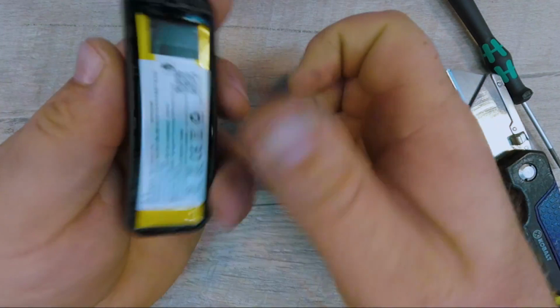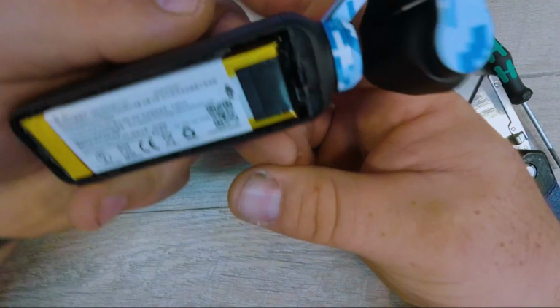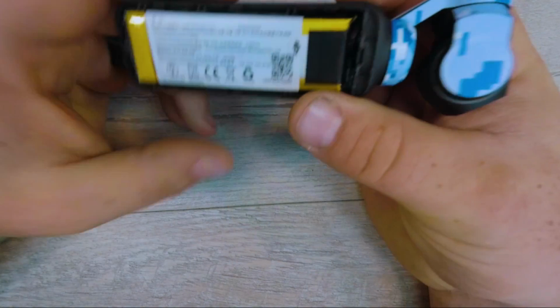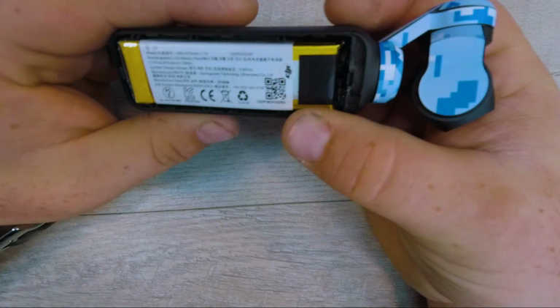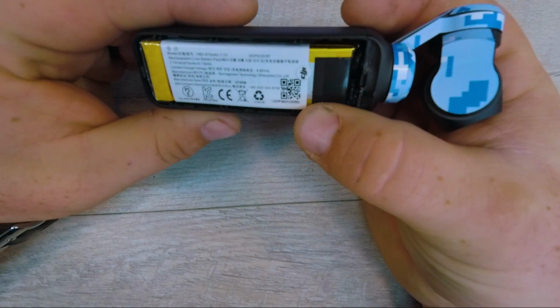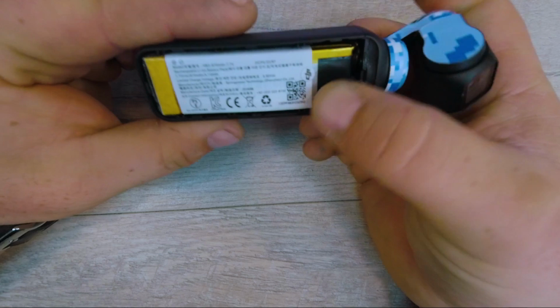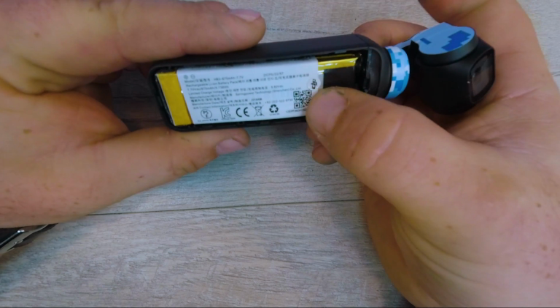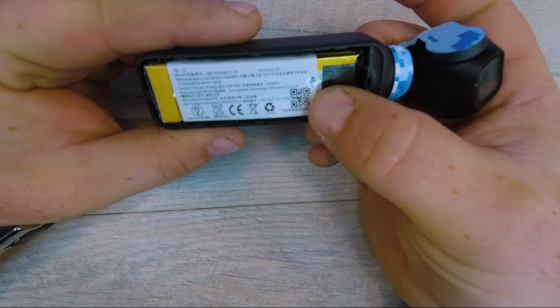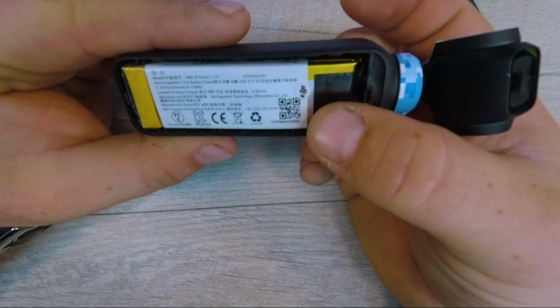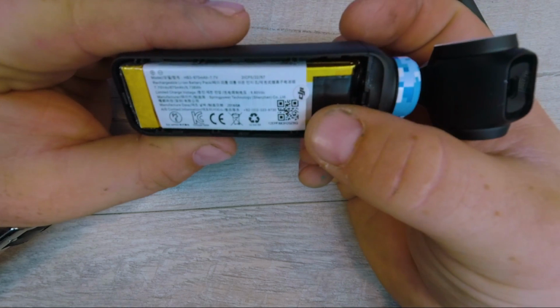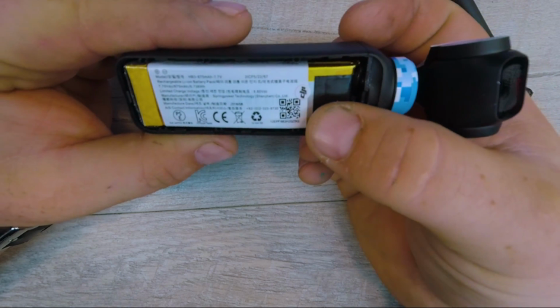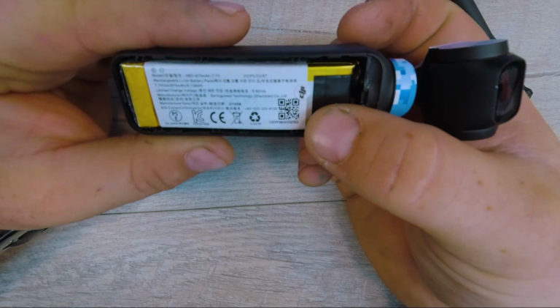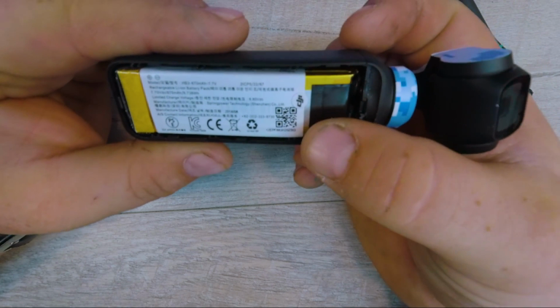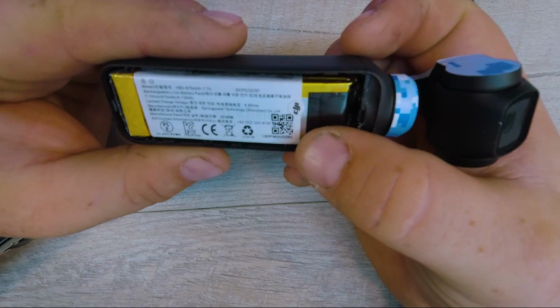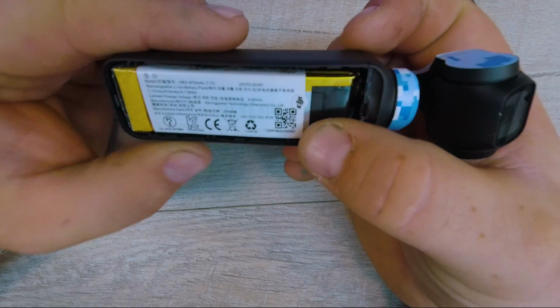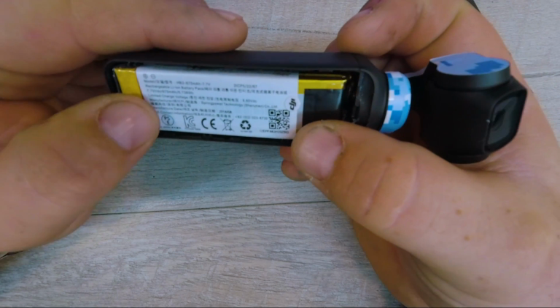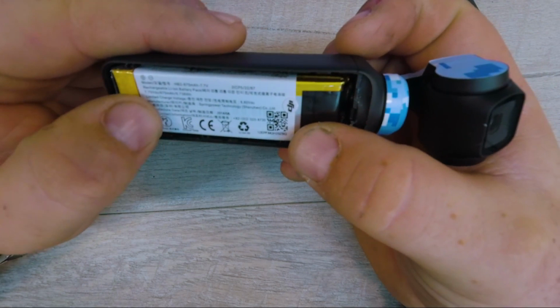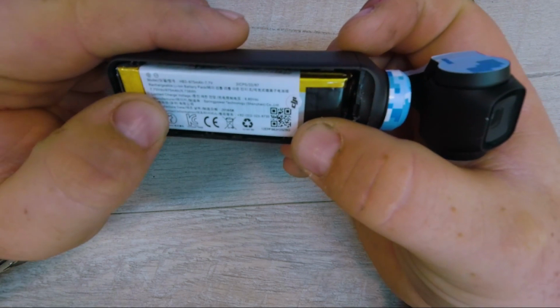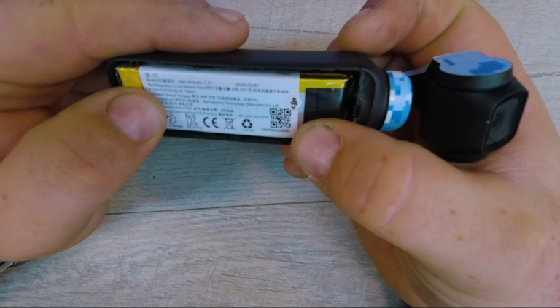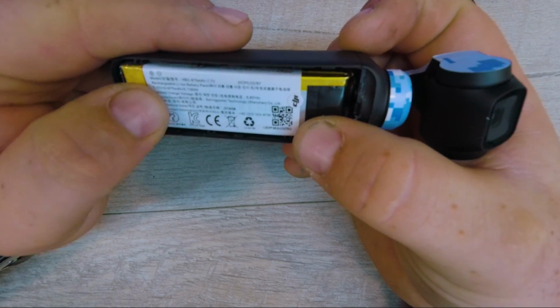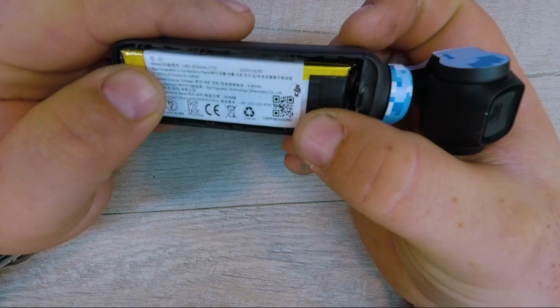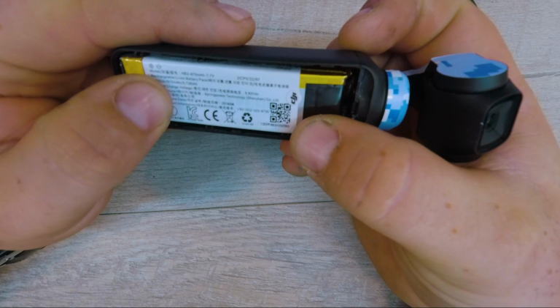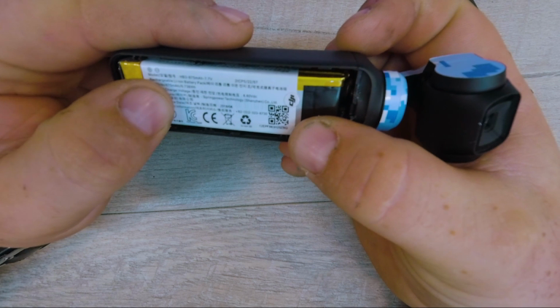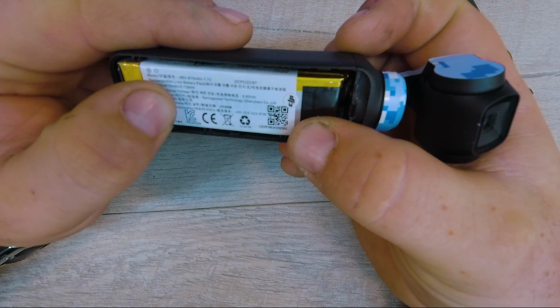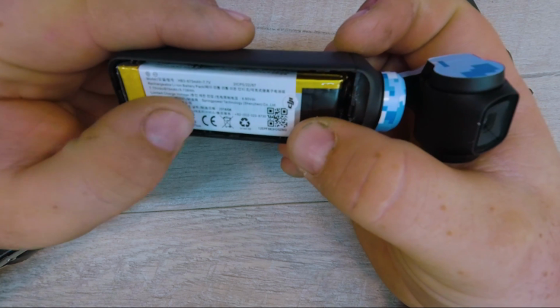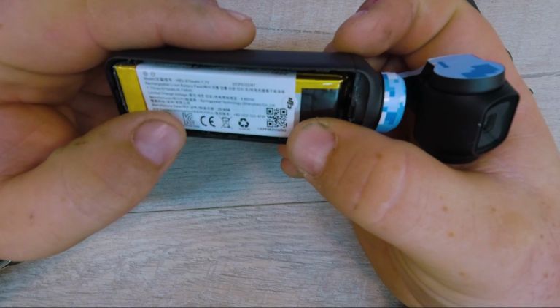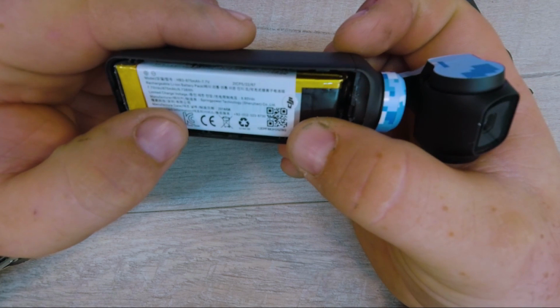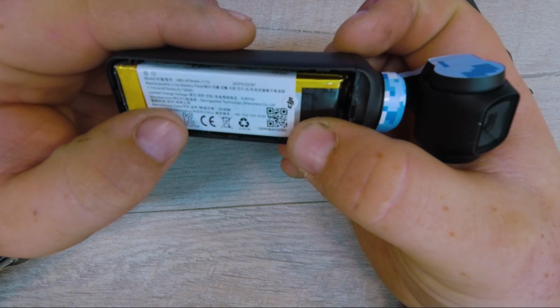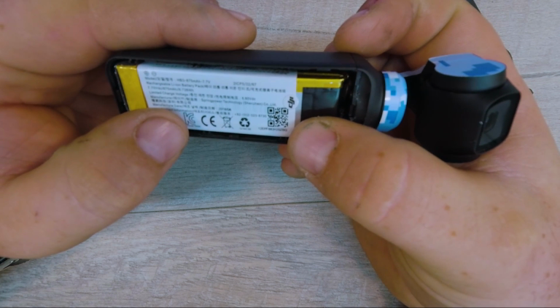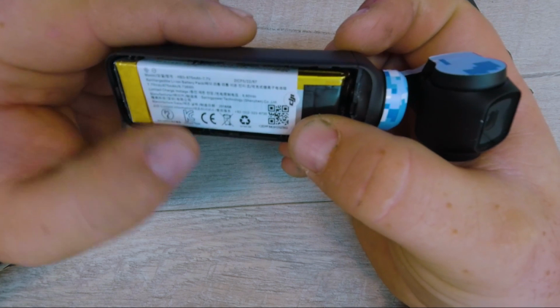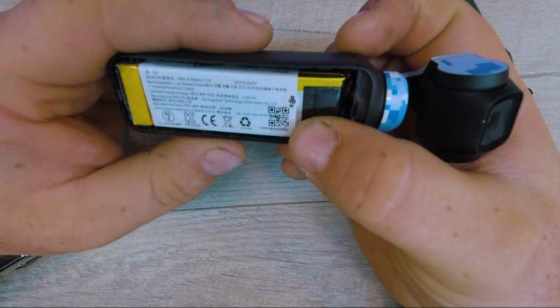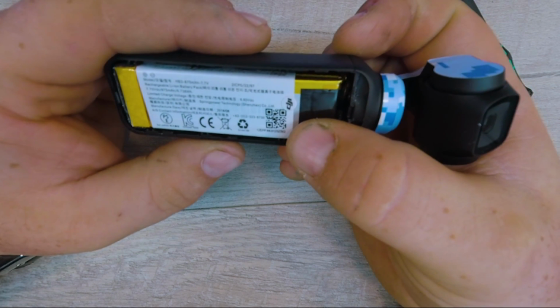All right, here we go, look at the battery. There's a DJI sticker on it — lithium ion, 7.7 volts, 875 milliamp hour, 6.738 watt hours.